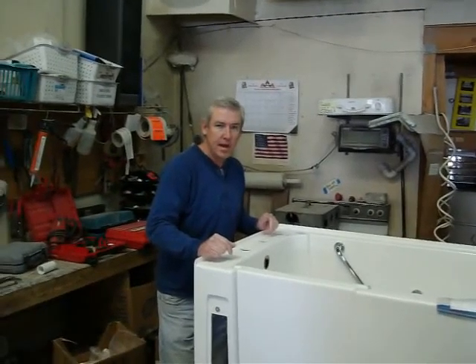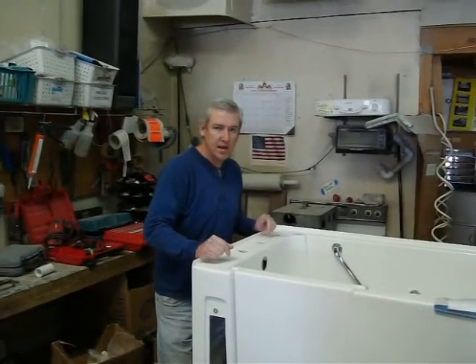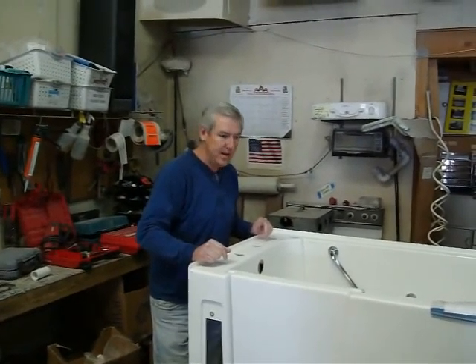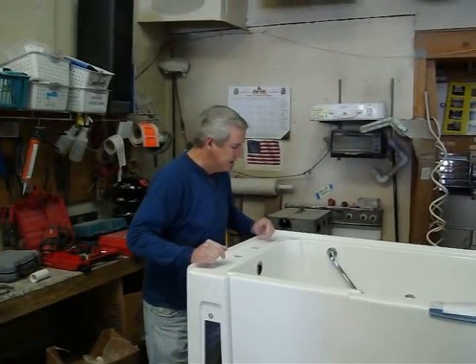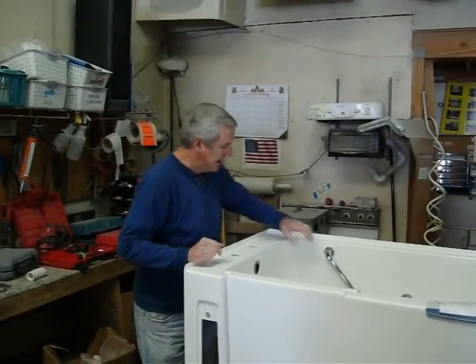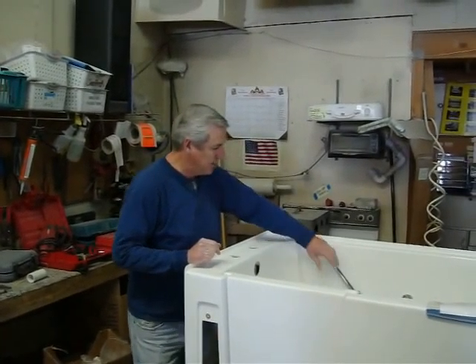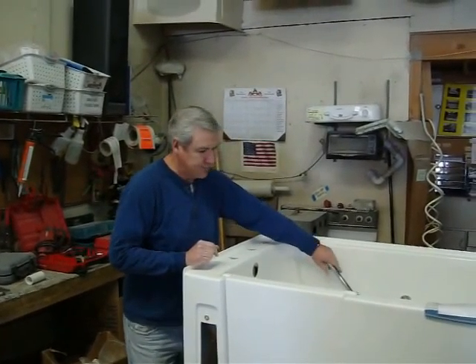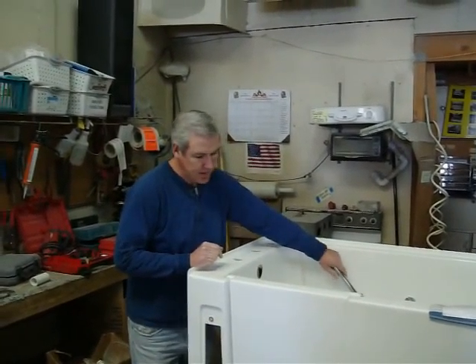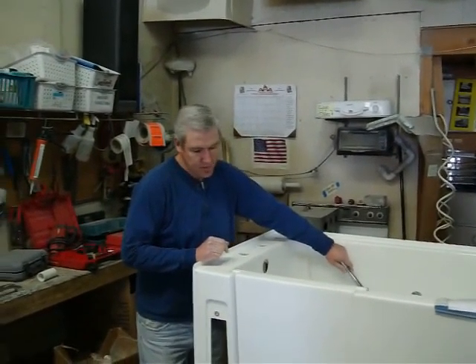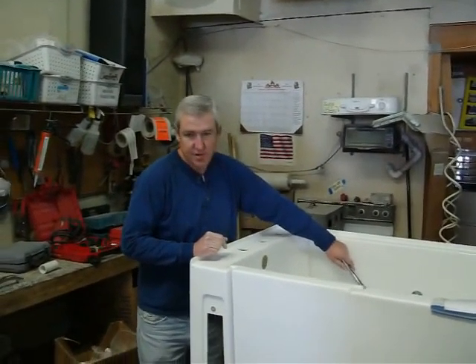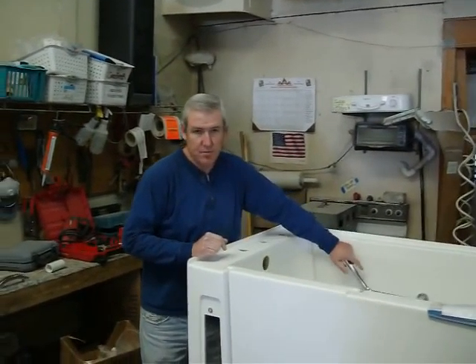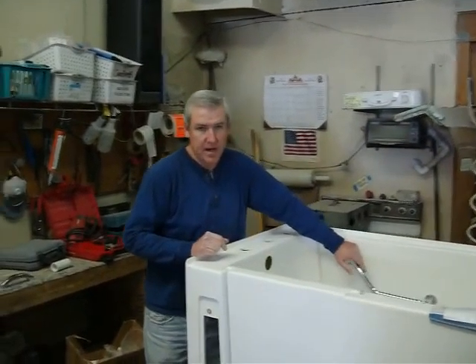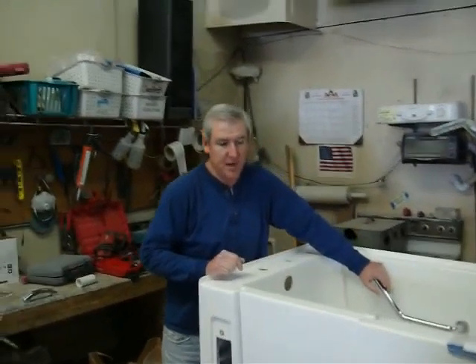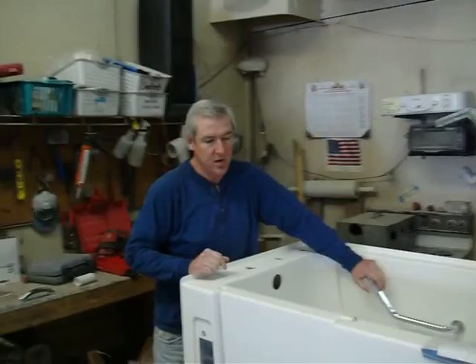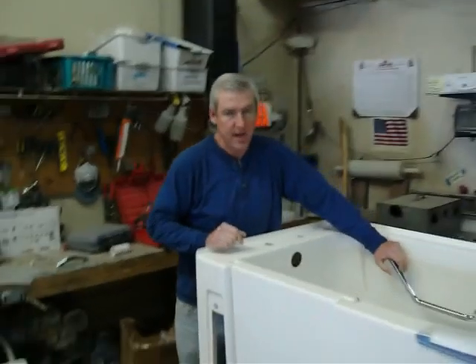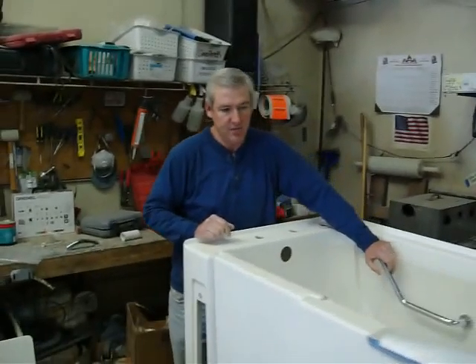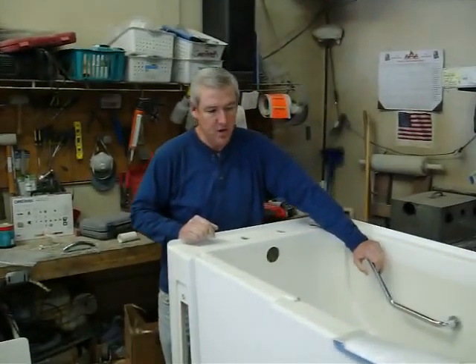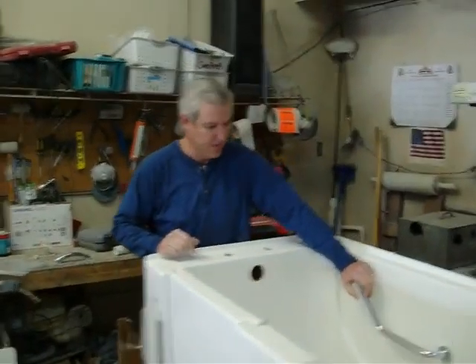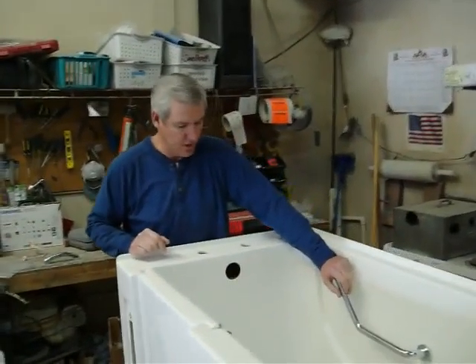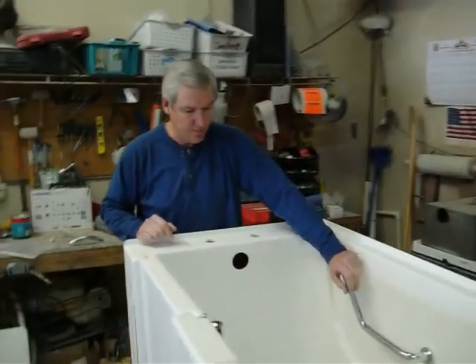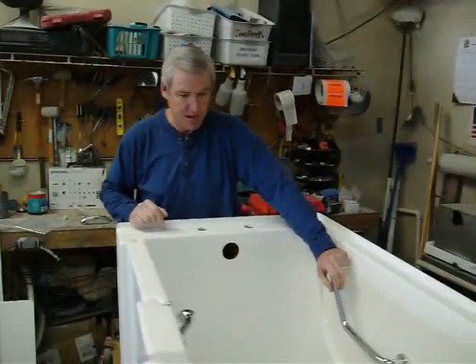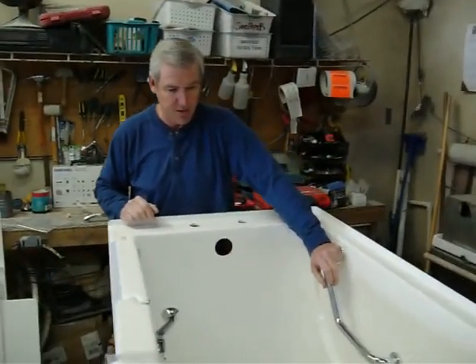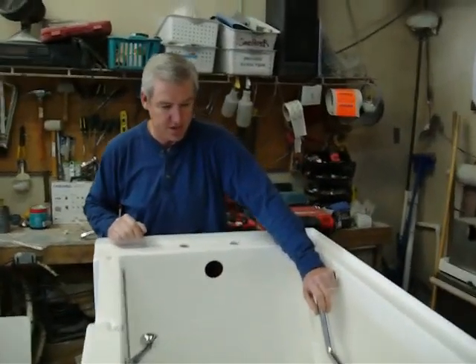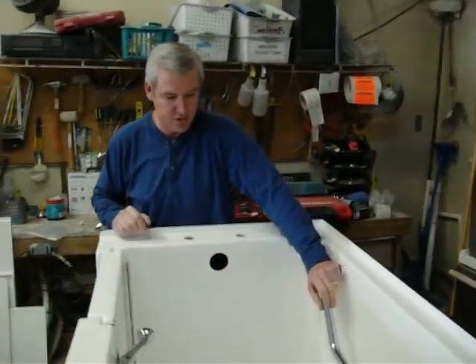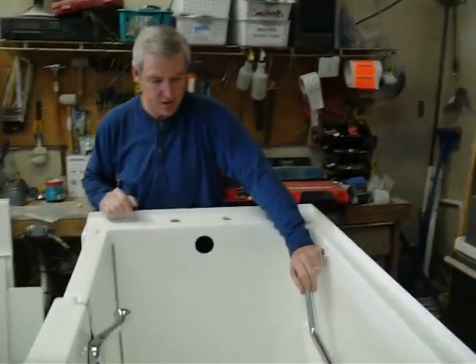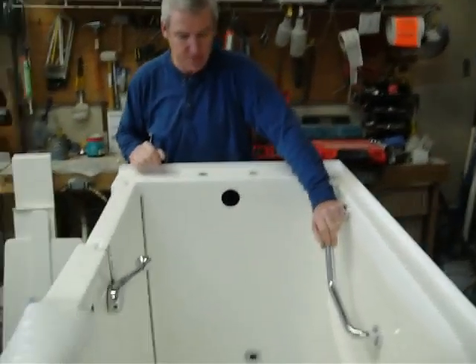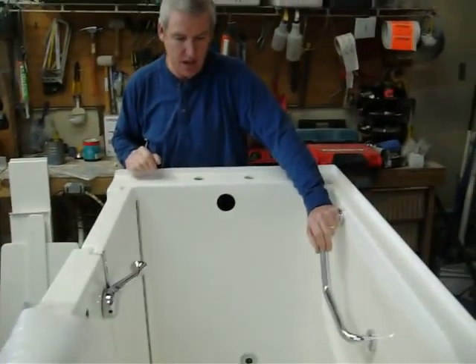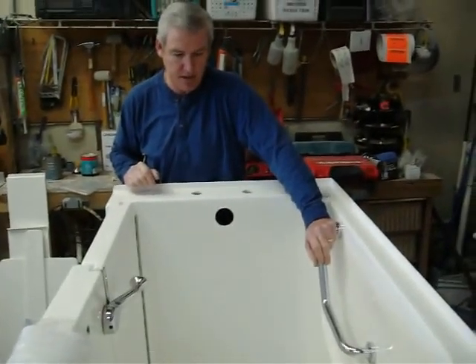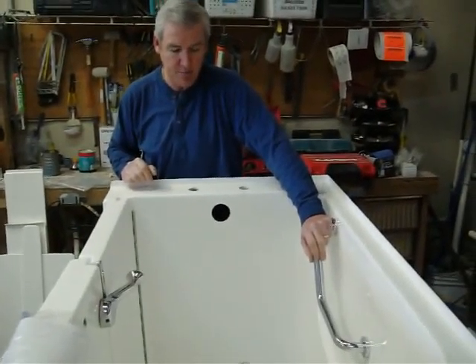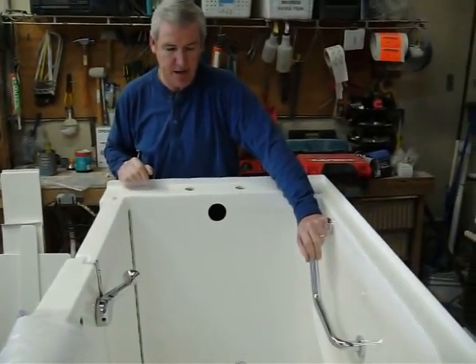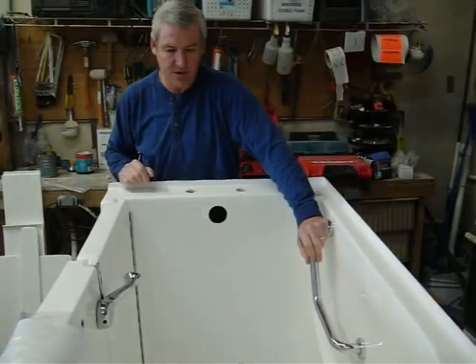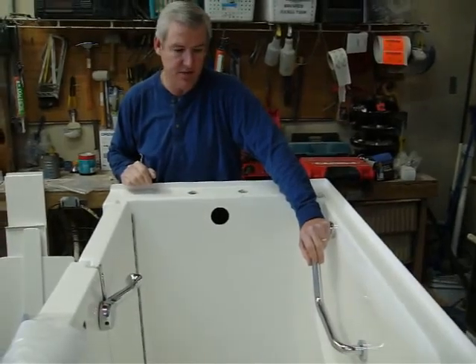Hey Larry, just Mike and I thought we'd go ahead and get a video over to you — better than pictures of the tub and panels and everything.